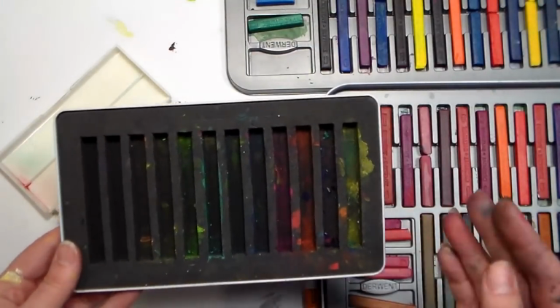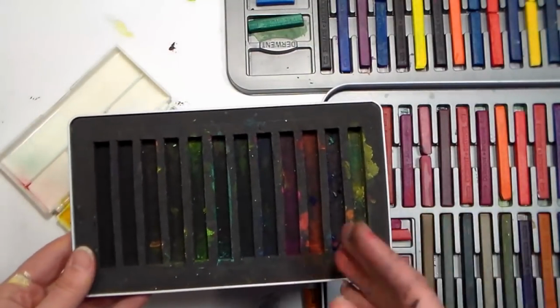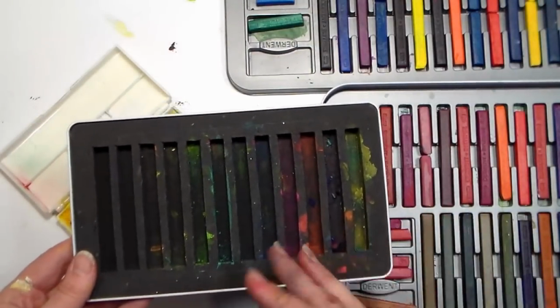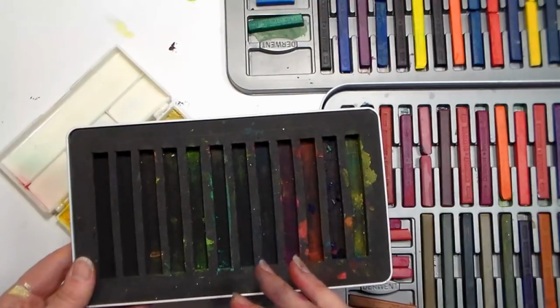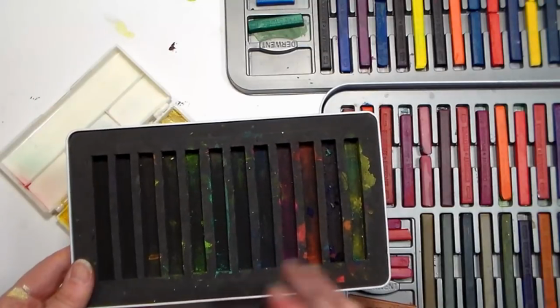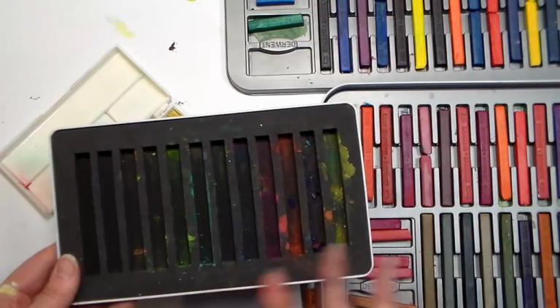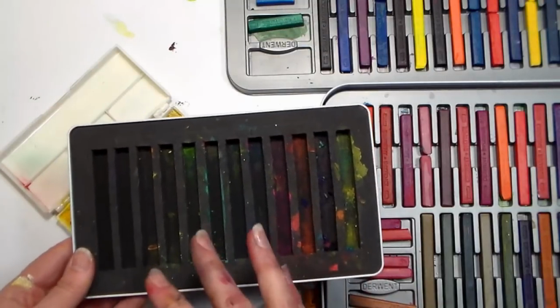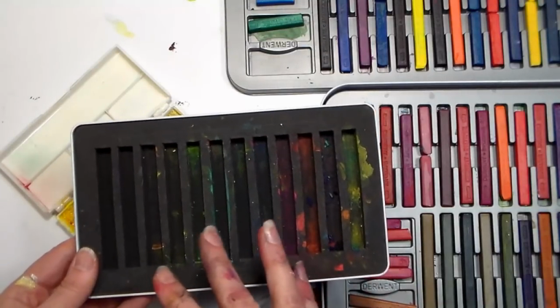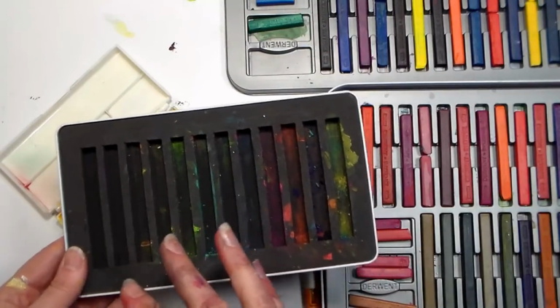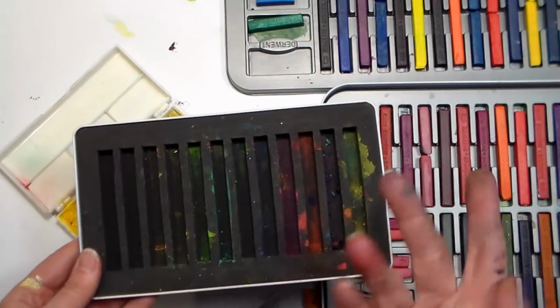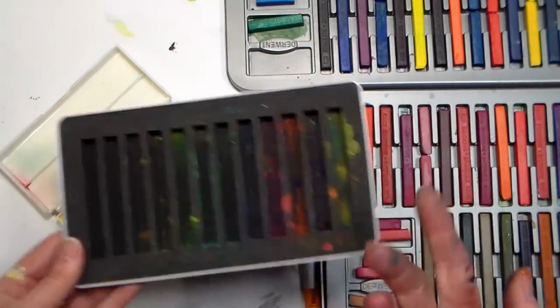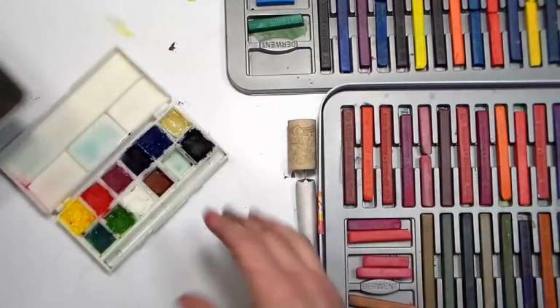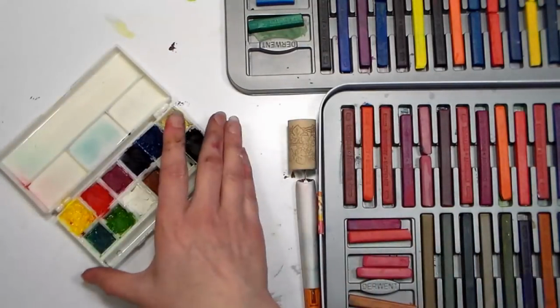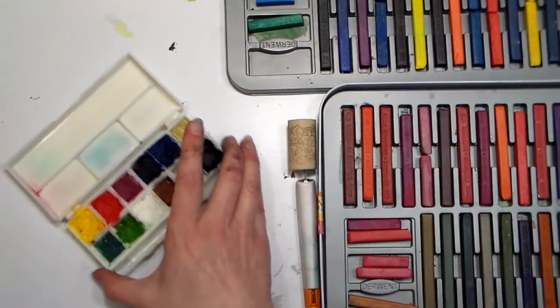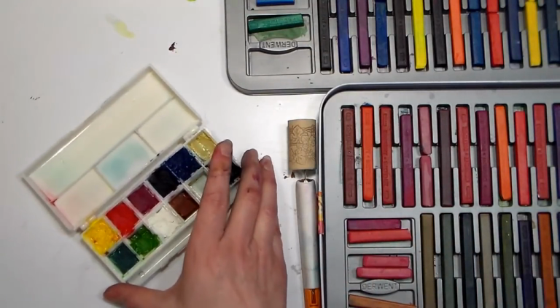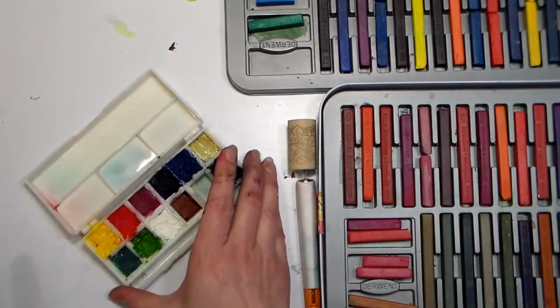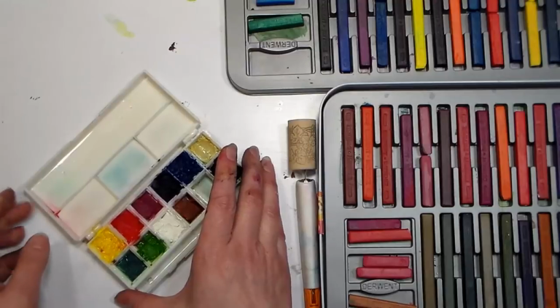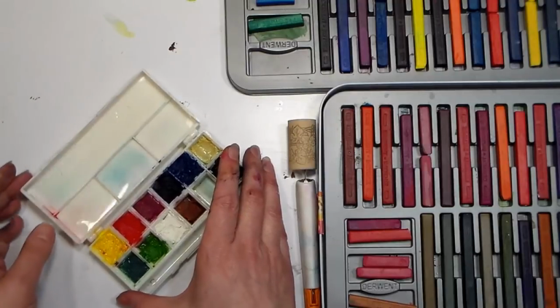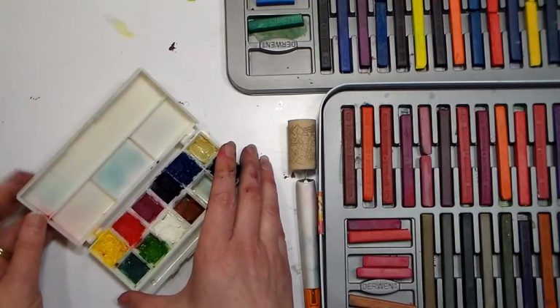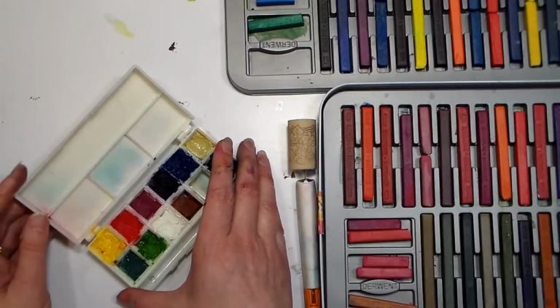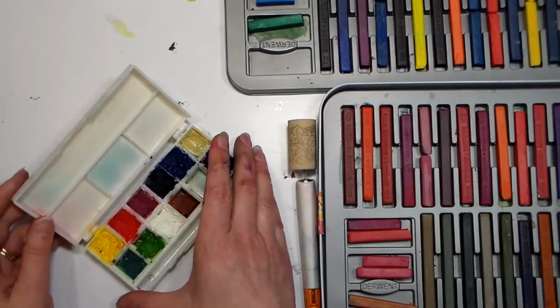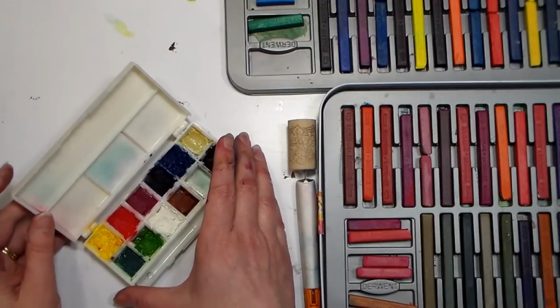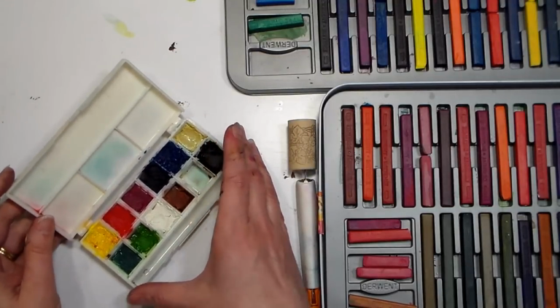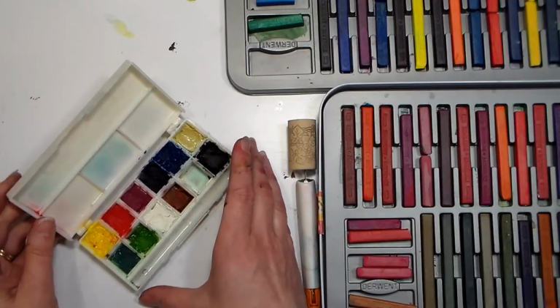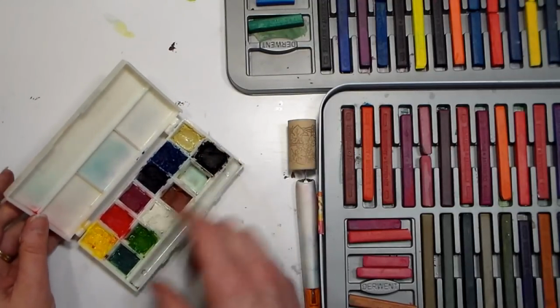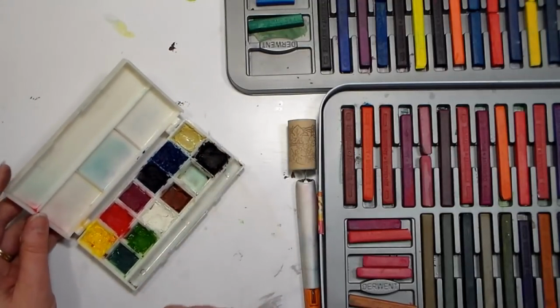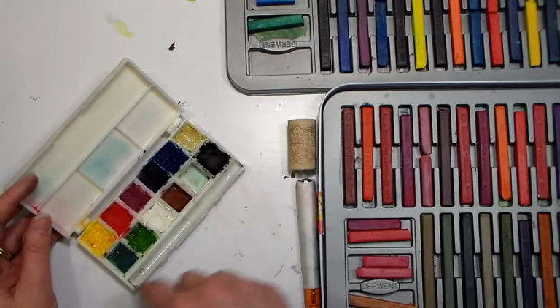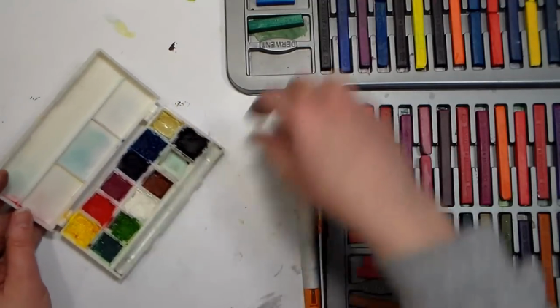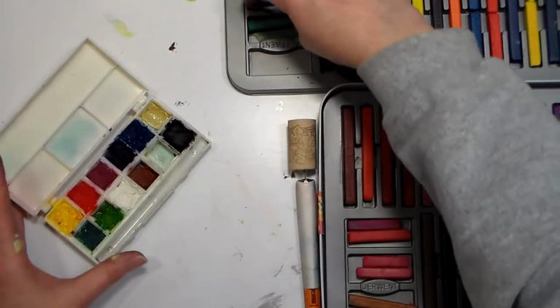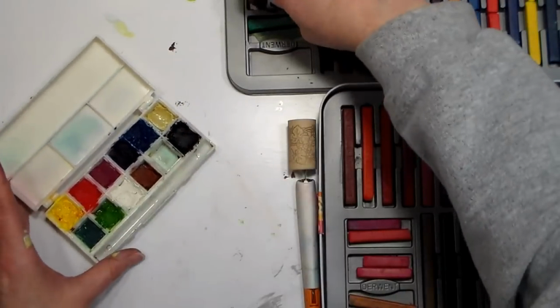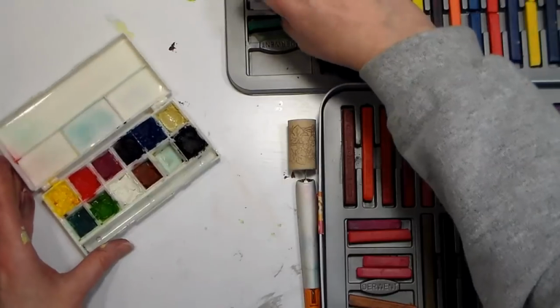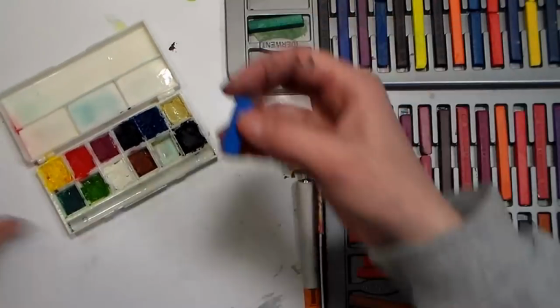So I thought, why don't I actually cut some of these duplicates up that I have, or some of my broken pieces, and put them in a little travel watercolor palette — and that's what I did here, and I'll show you how I did it. It's very simple.